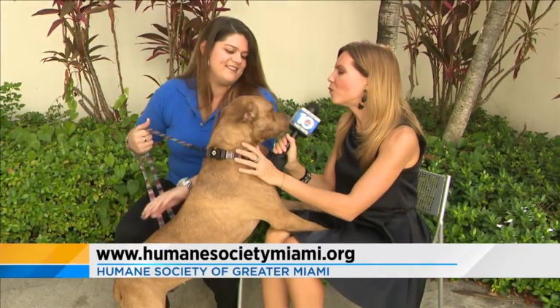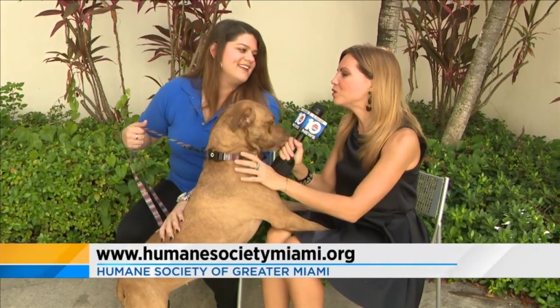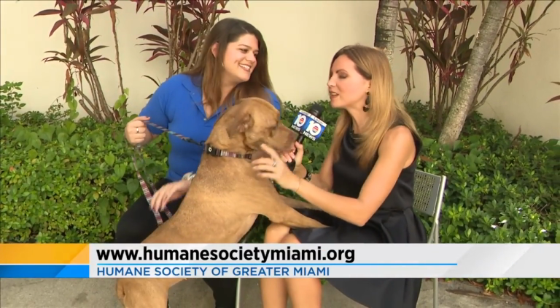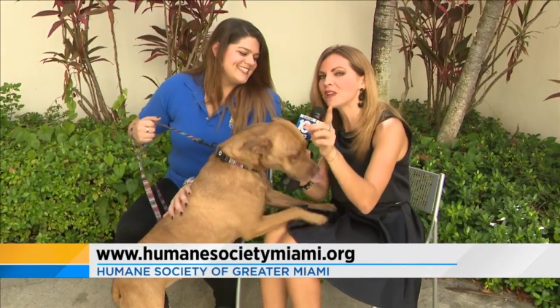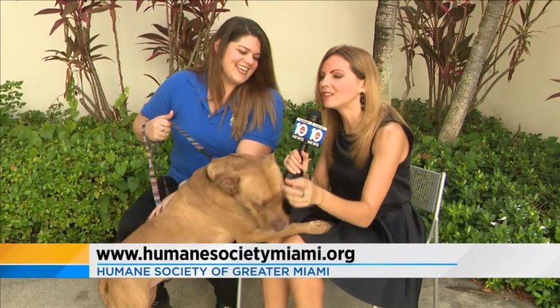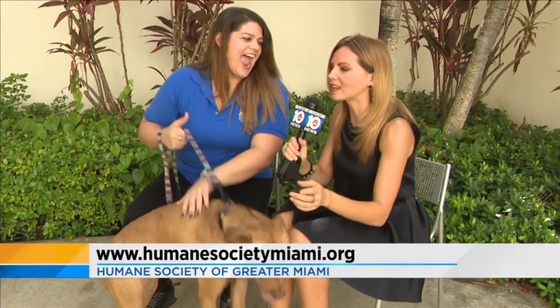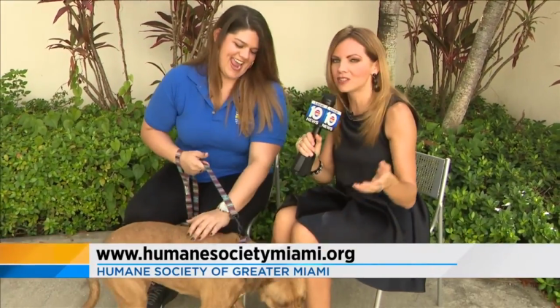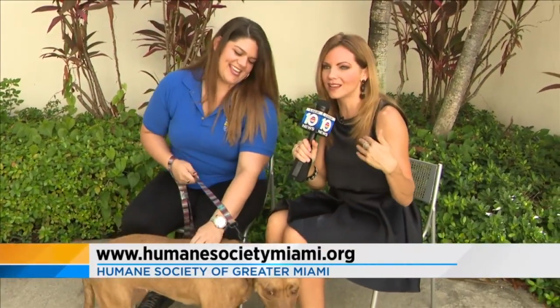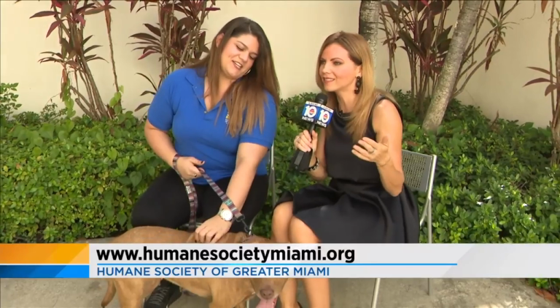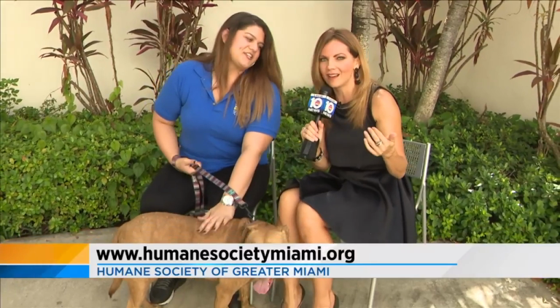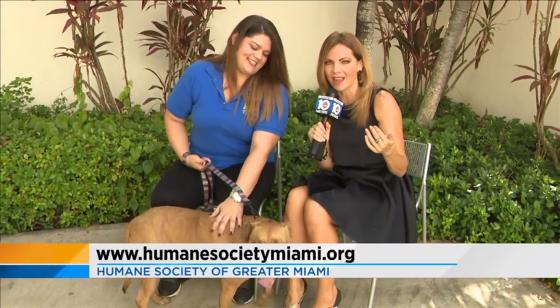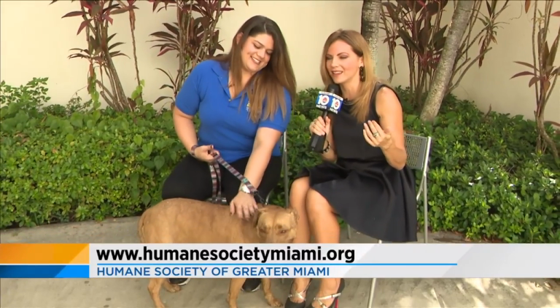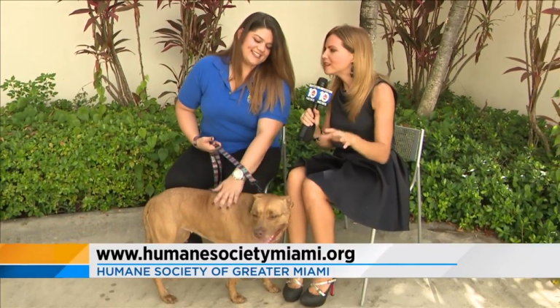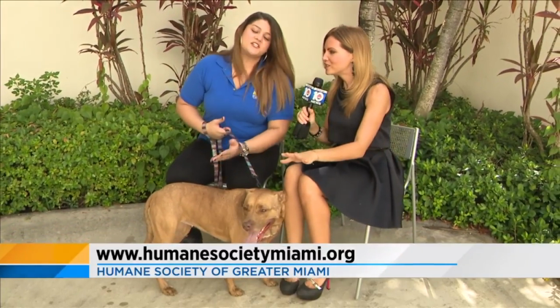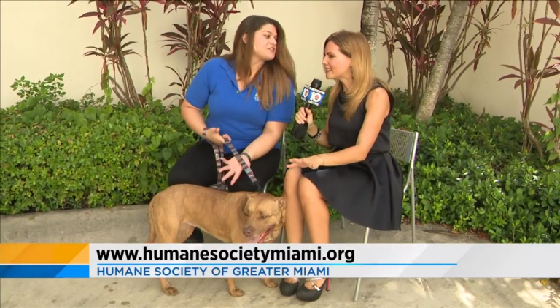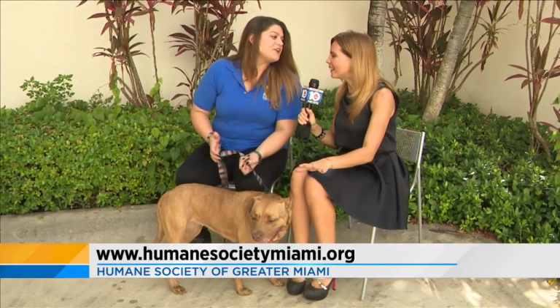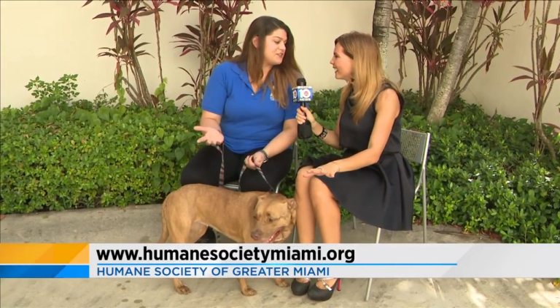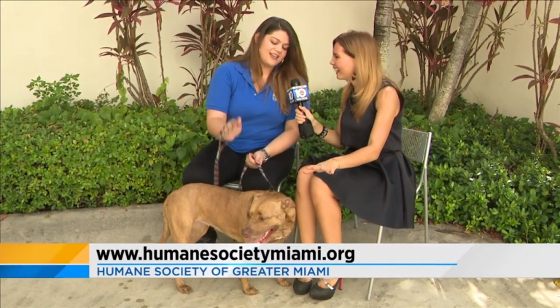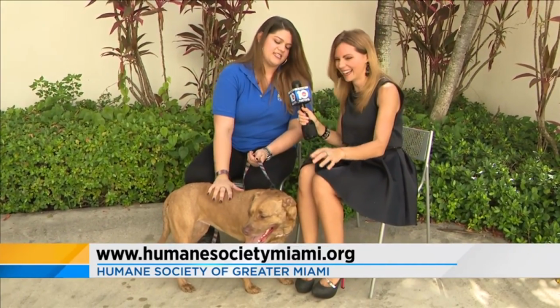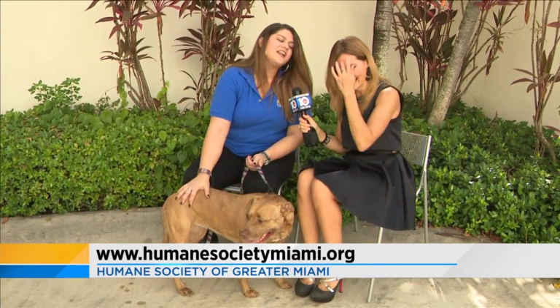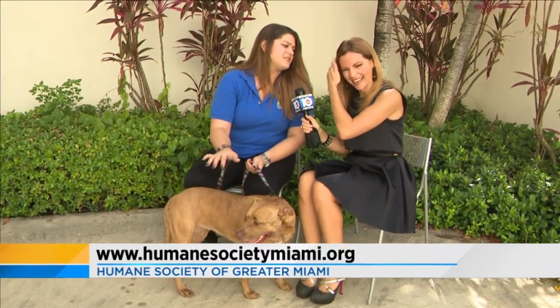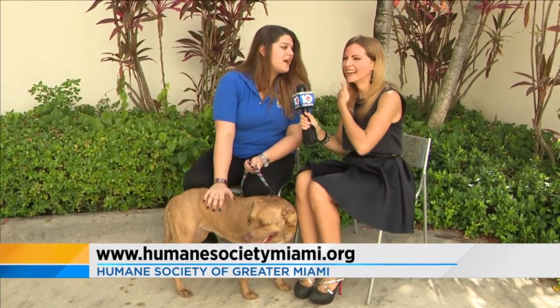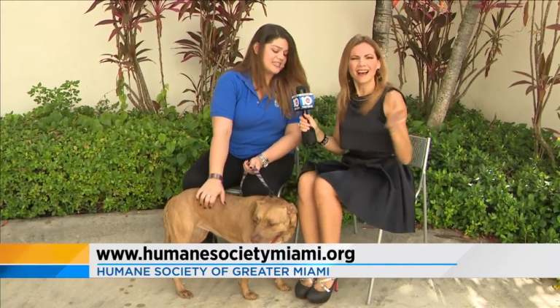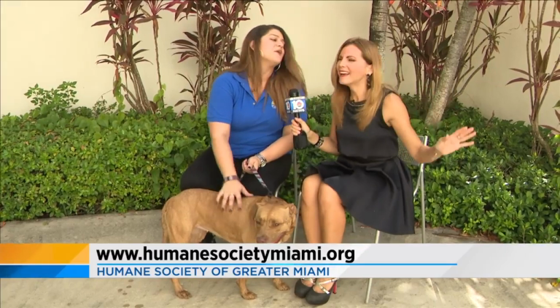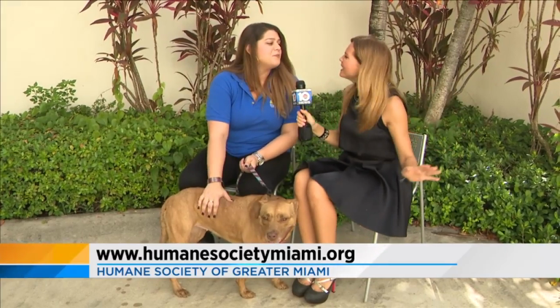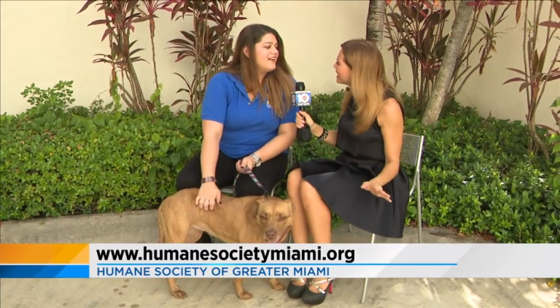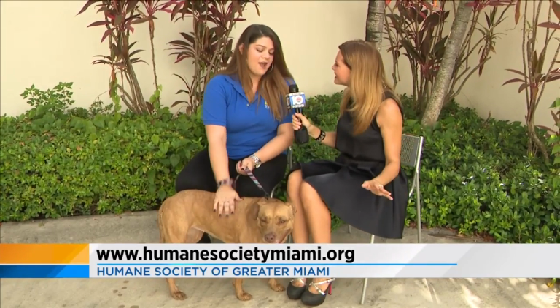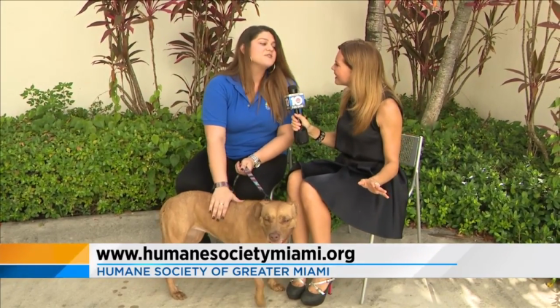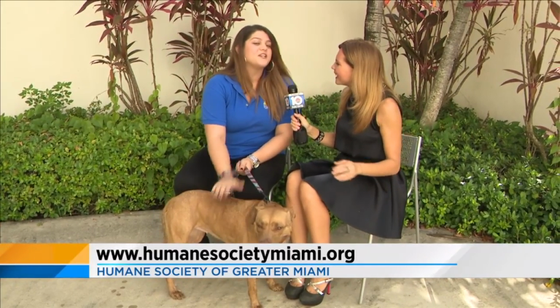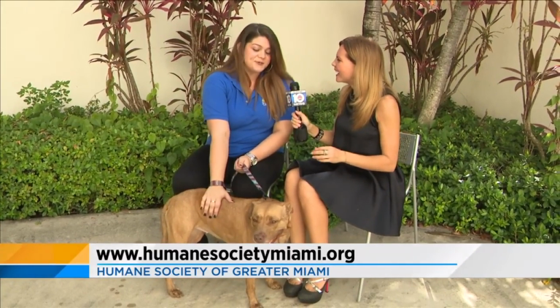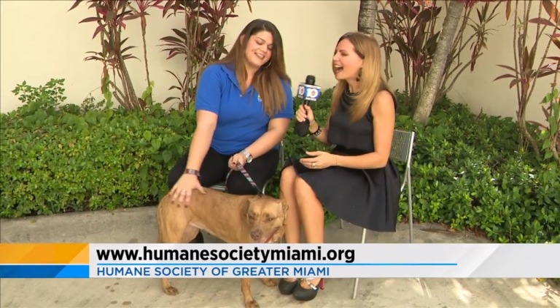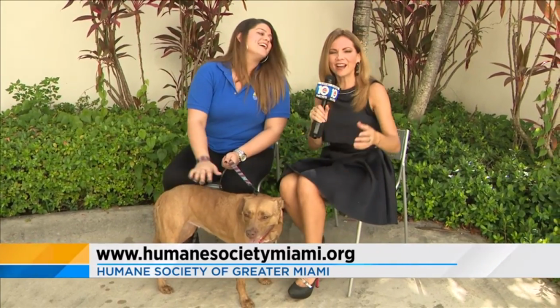Did you see her kiss me and then look at the camera? She's like, look at the love I have to give. She's selling it. She's ready. She says a year and a half is enough — take me home. I want to do this to you.